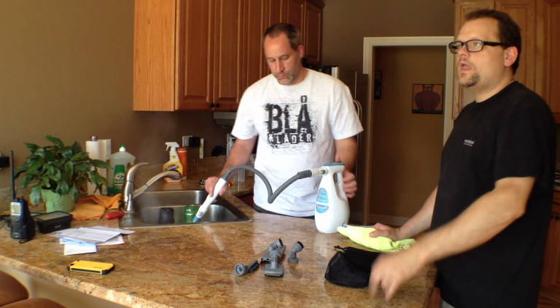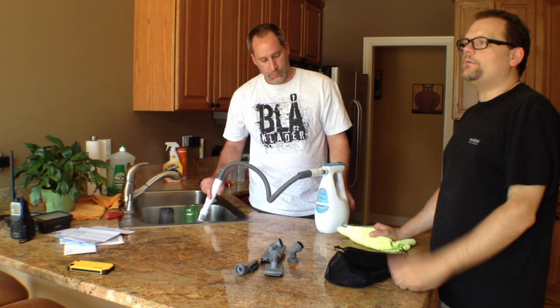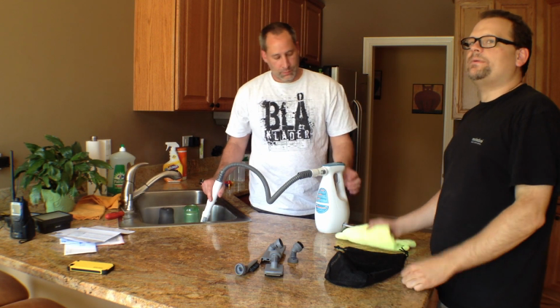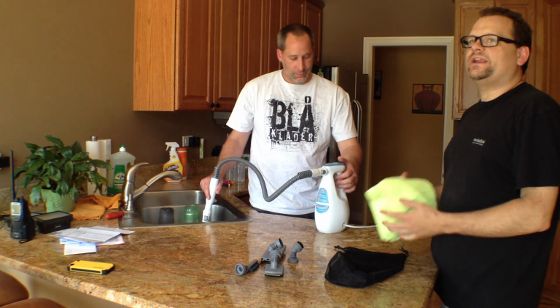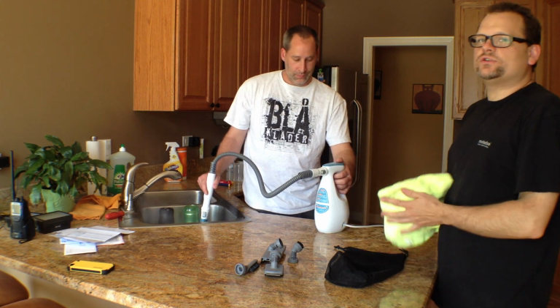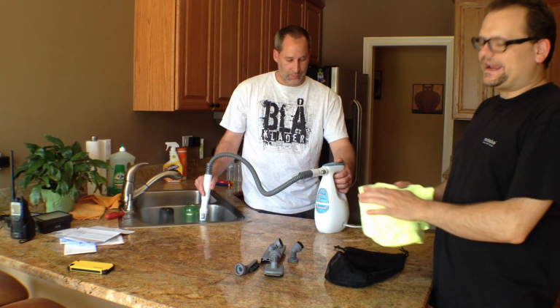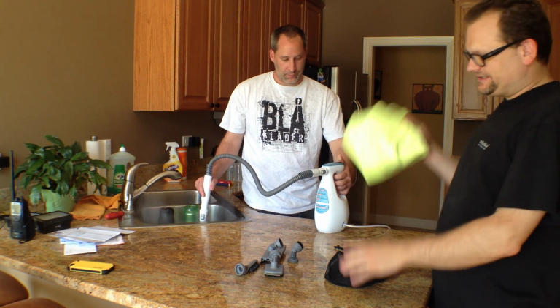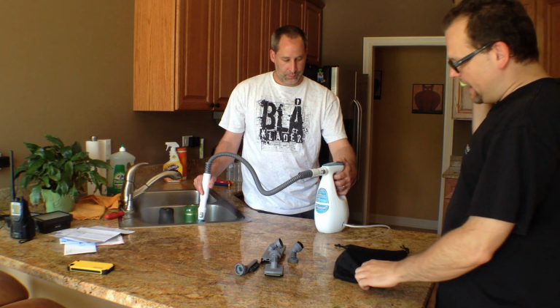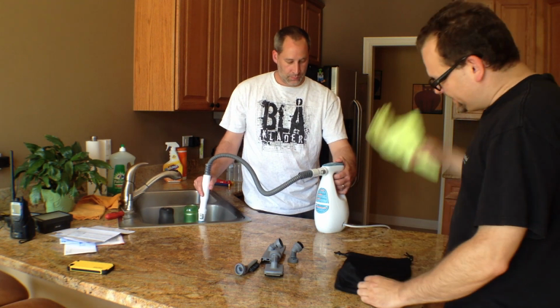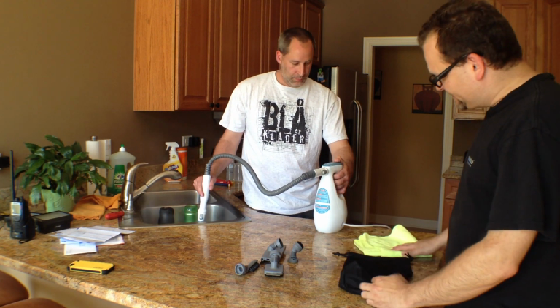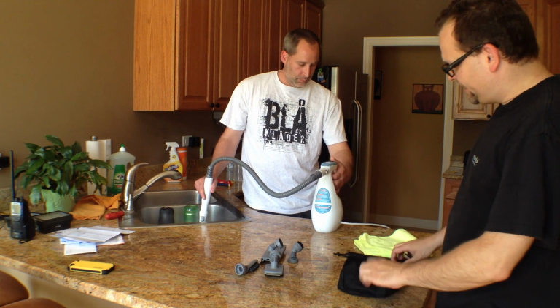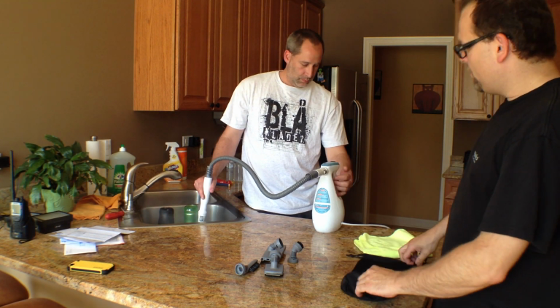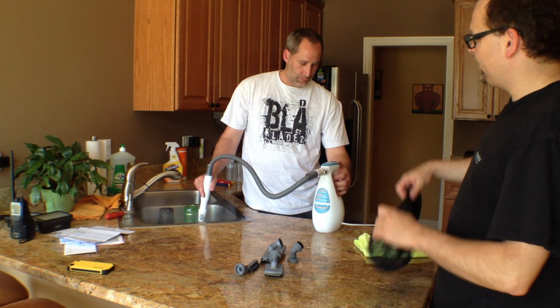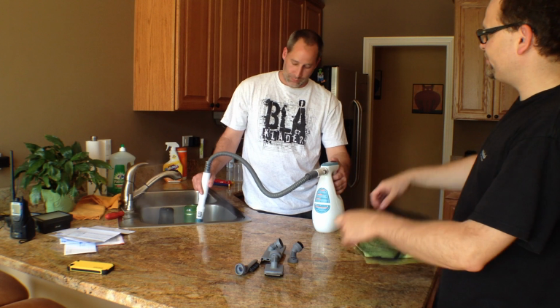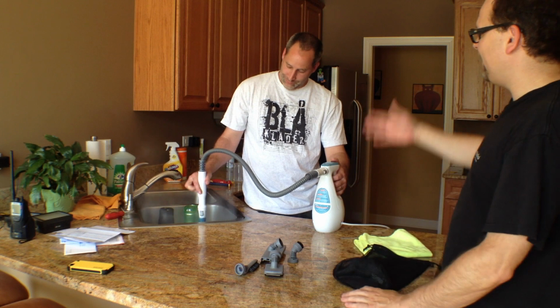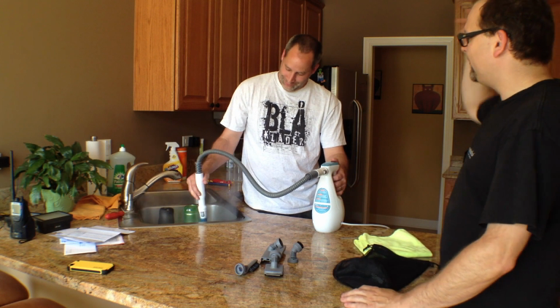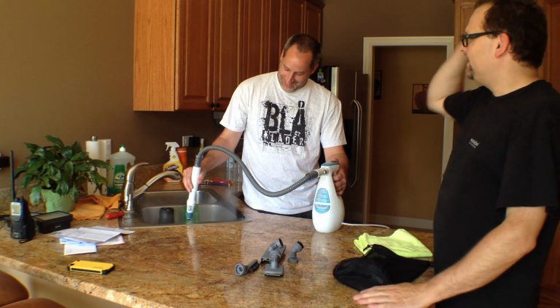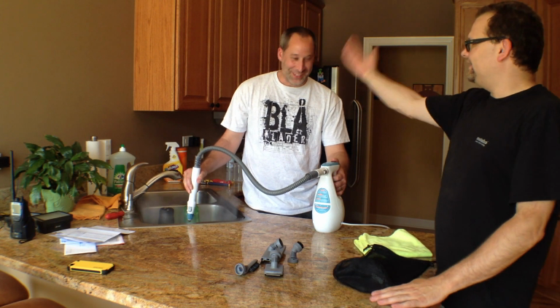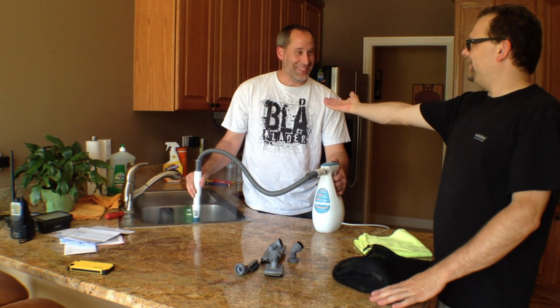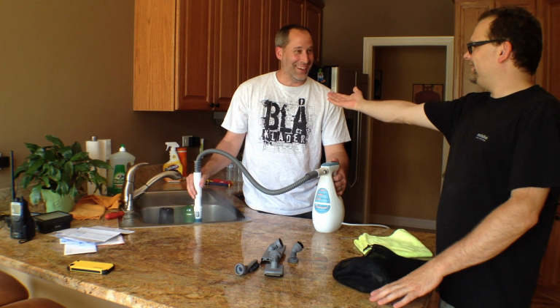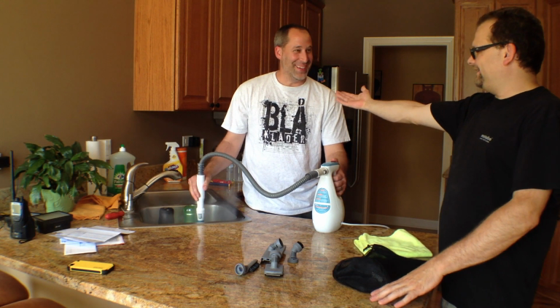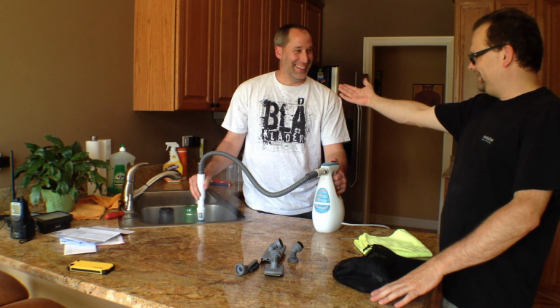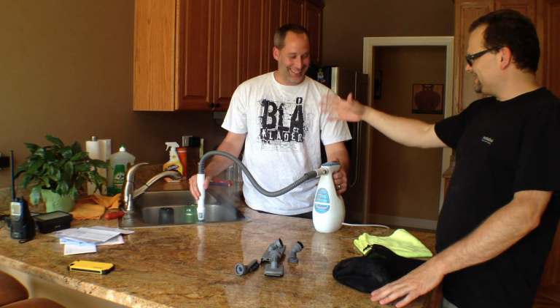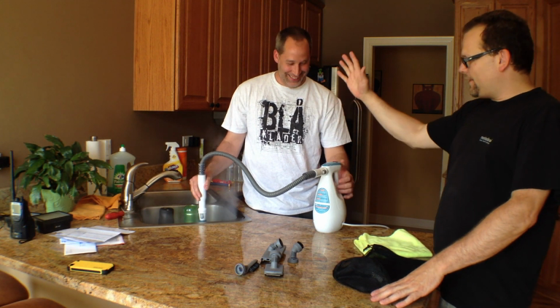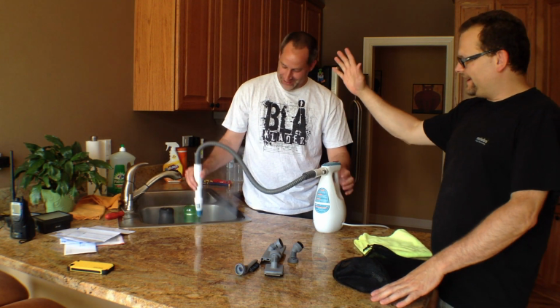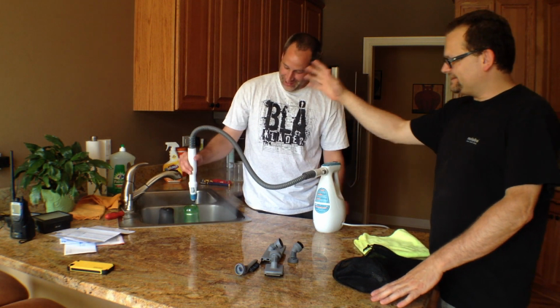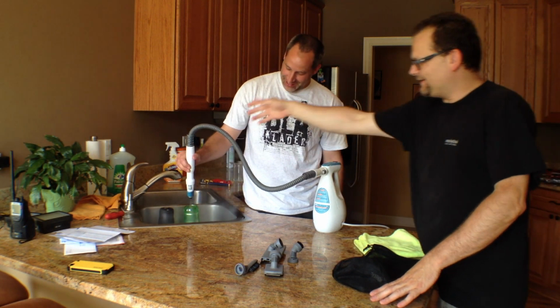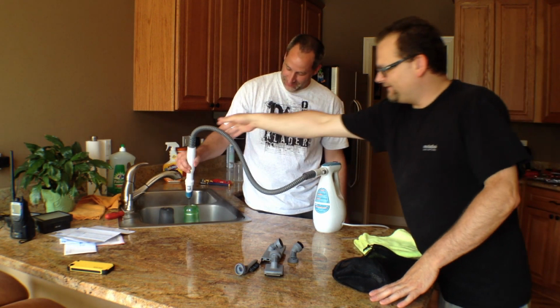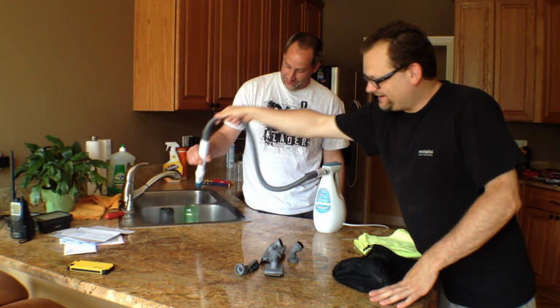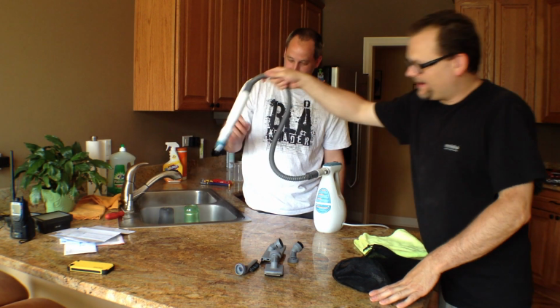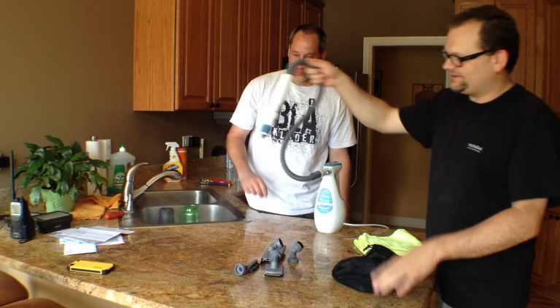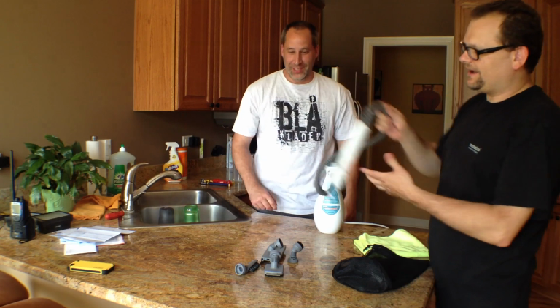All right, what's up everybody? Tools in Action. Today we're in the kitchen with Chef. I don't know how you turn this thing off, man. Just let go of it — it'll shut off.